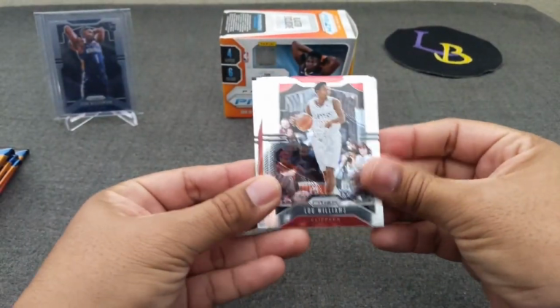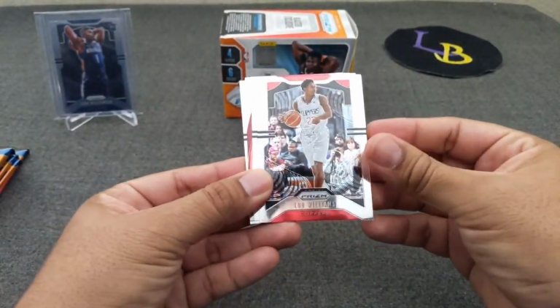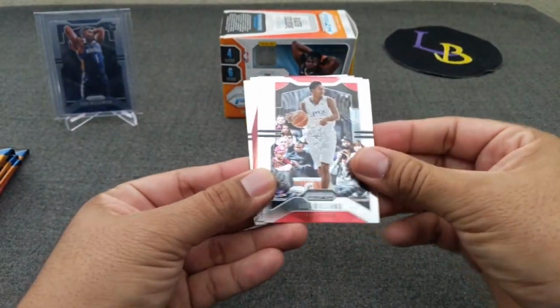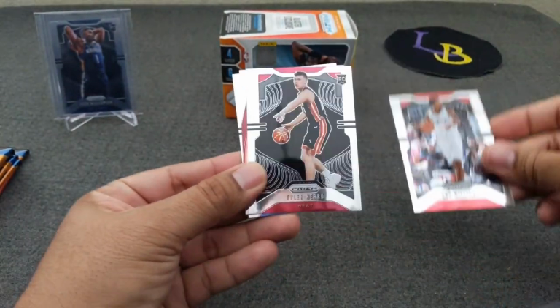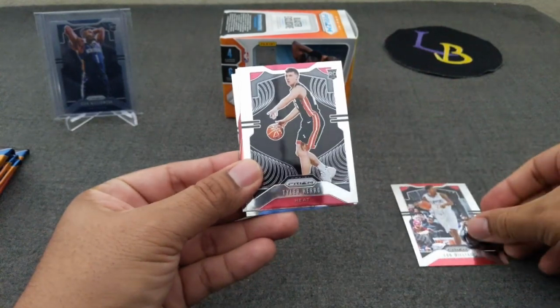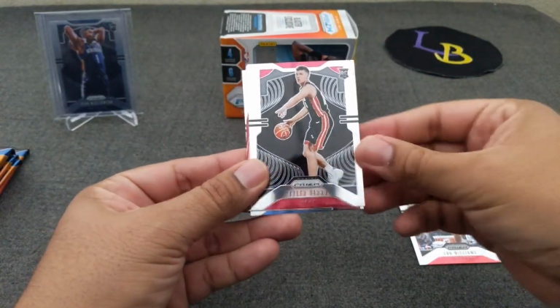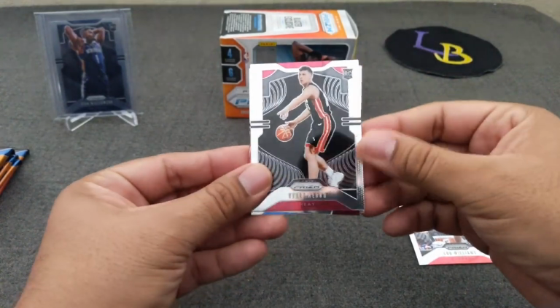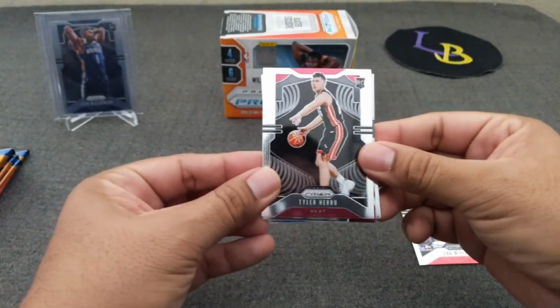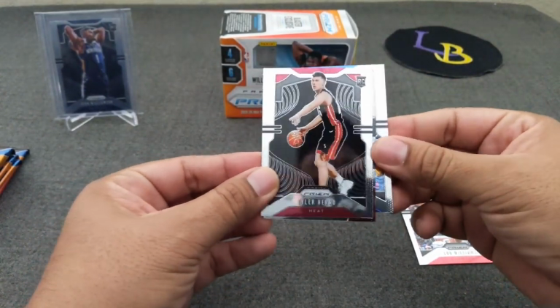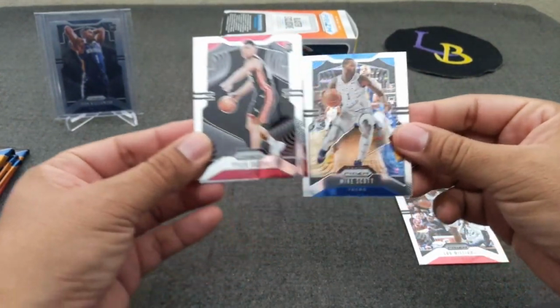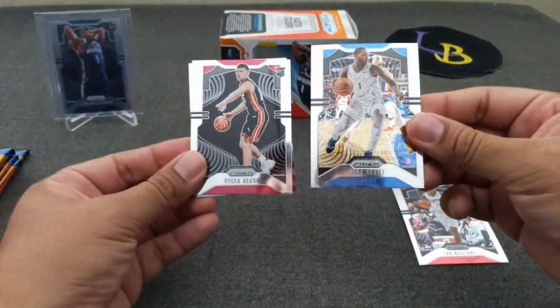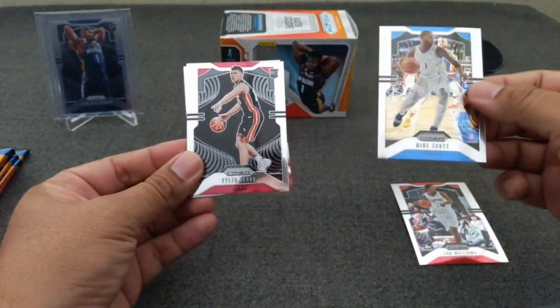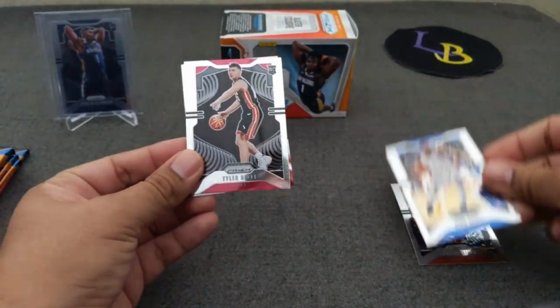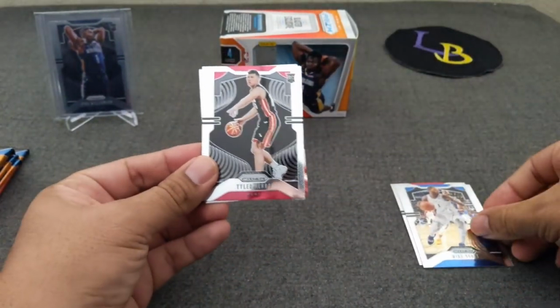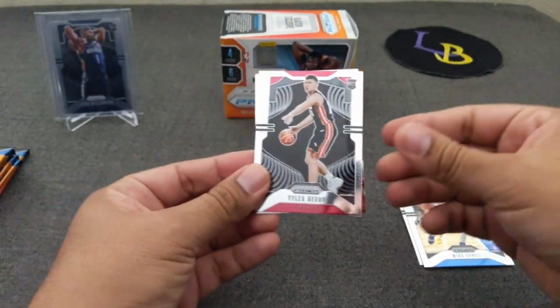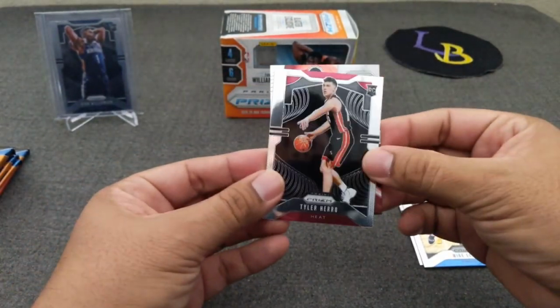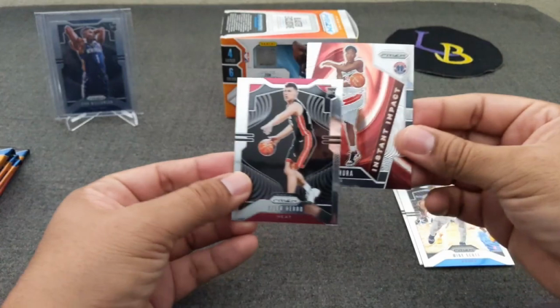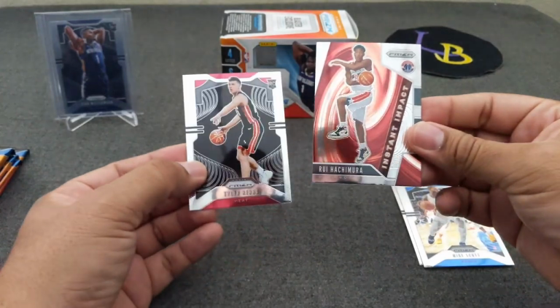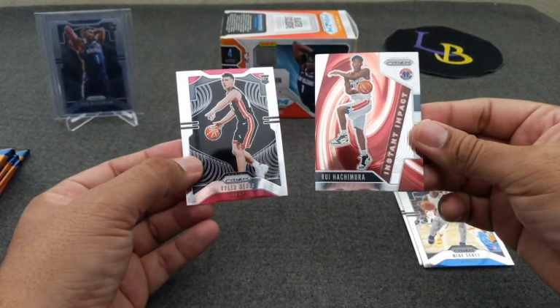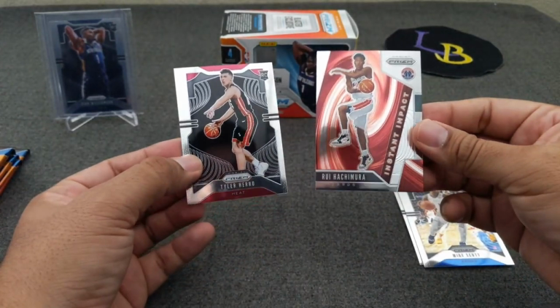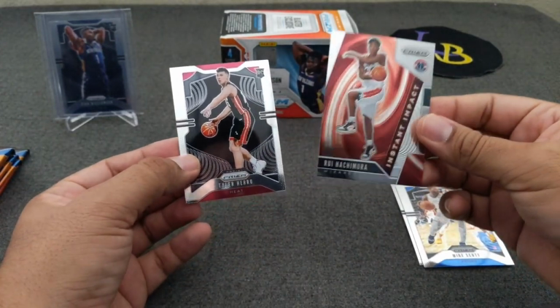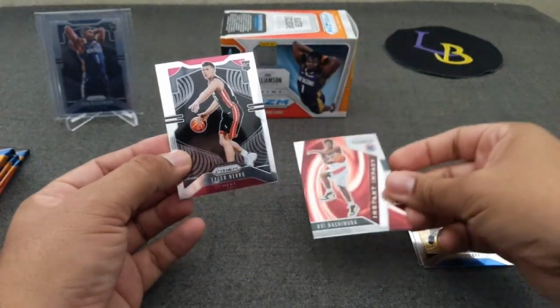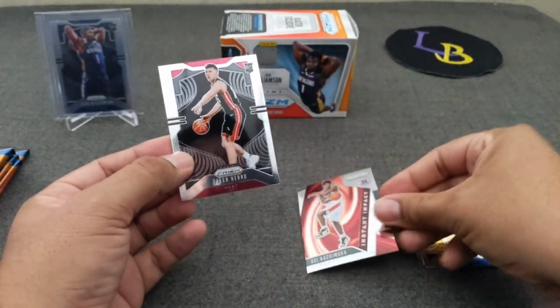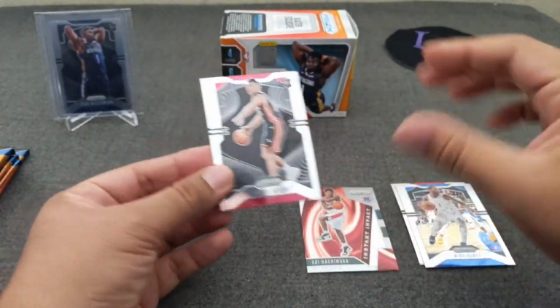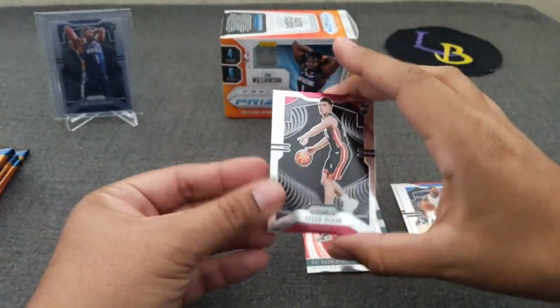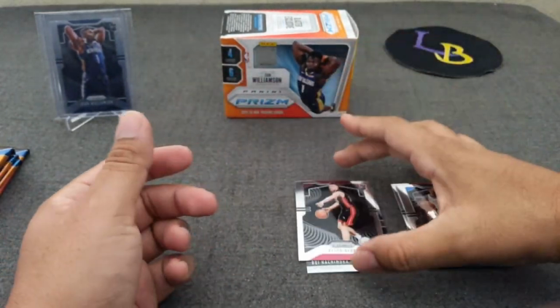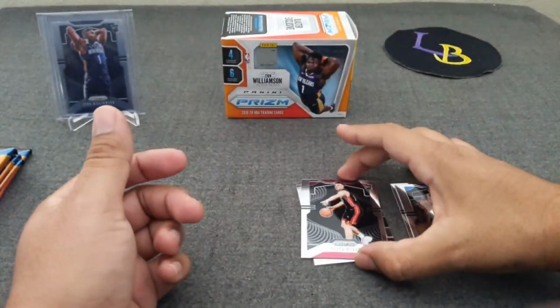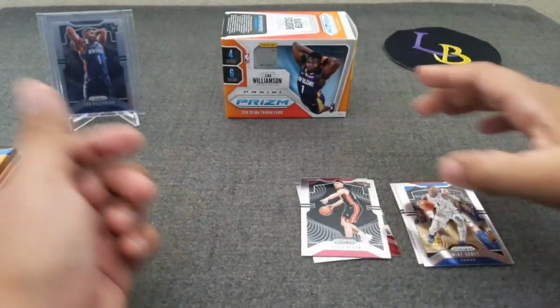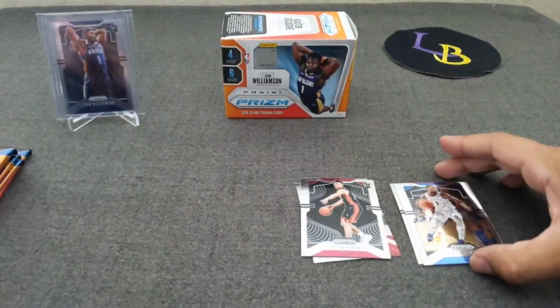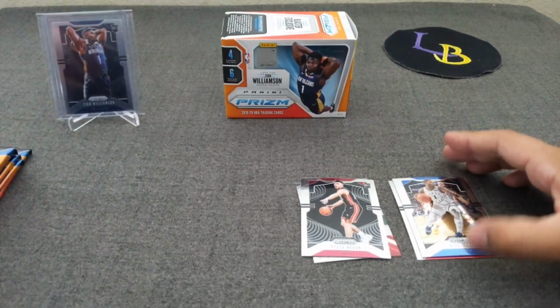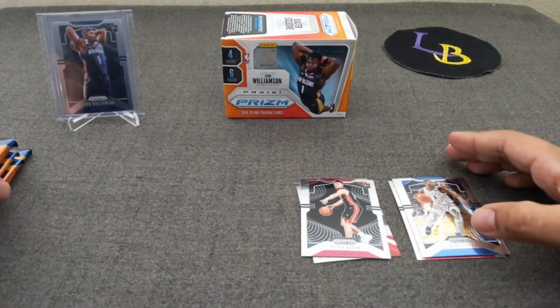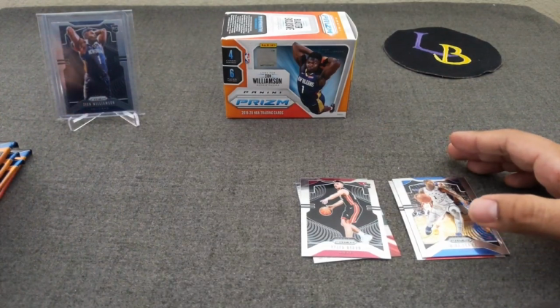All right! Lou Williams, Tyler Harrell base. You've got Michael Scott from The Office. And a Rui Hachimura, which I don't think I have — so I will take that. Two good rookies in there.